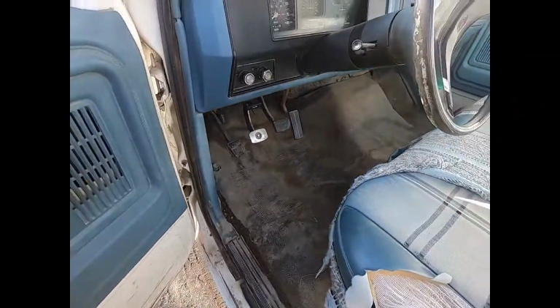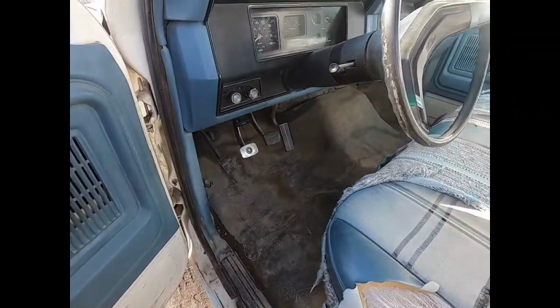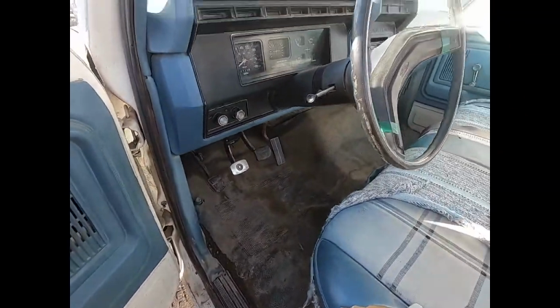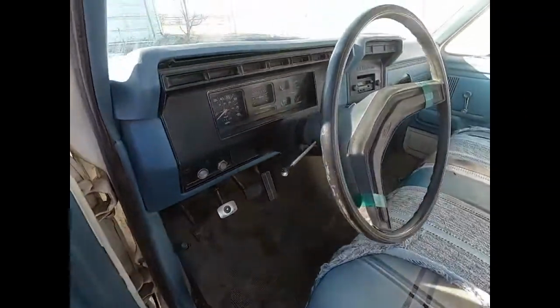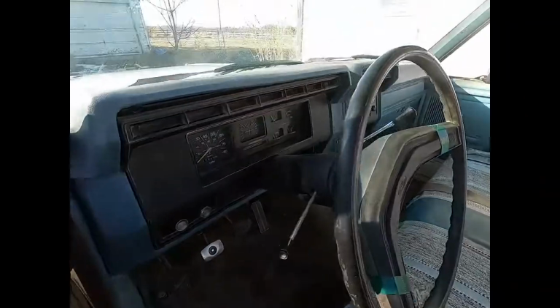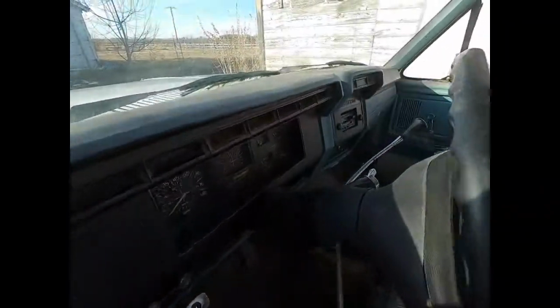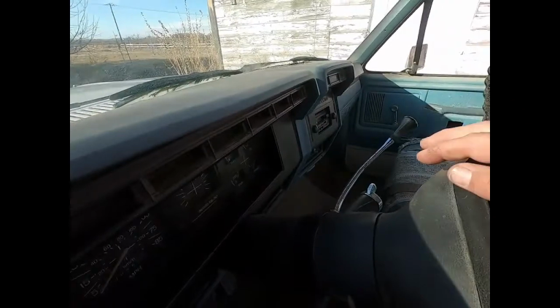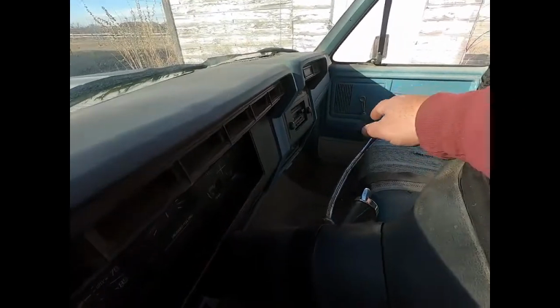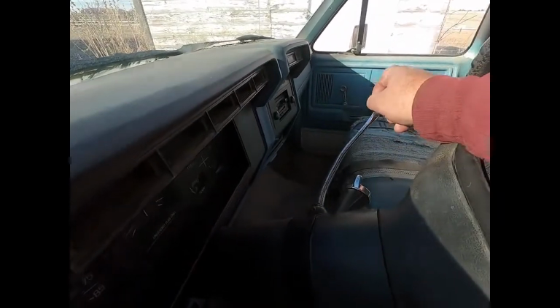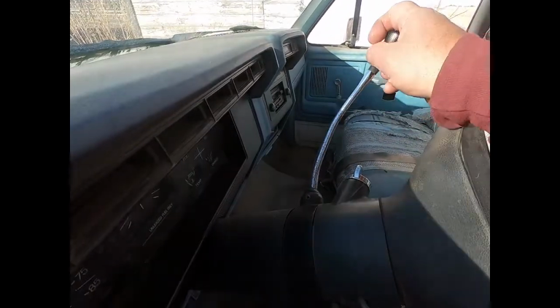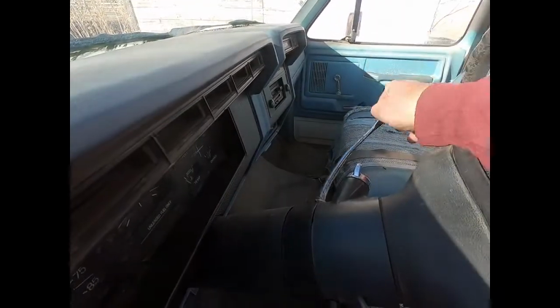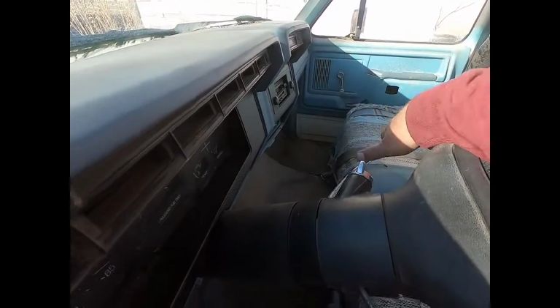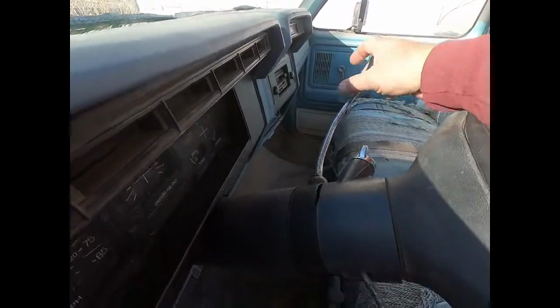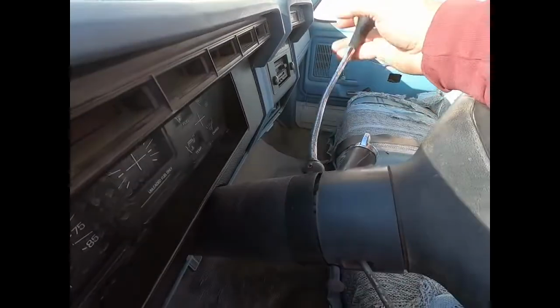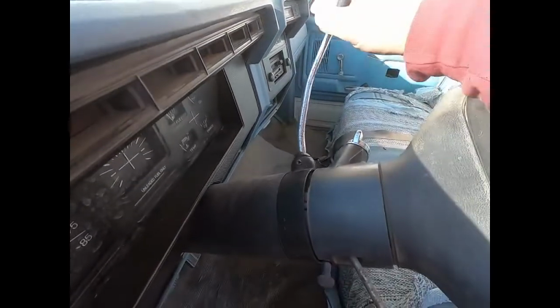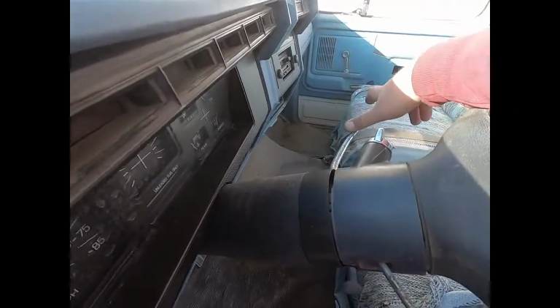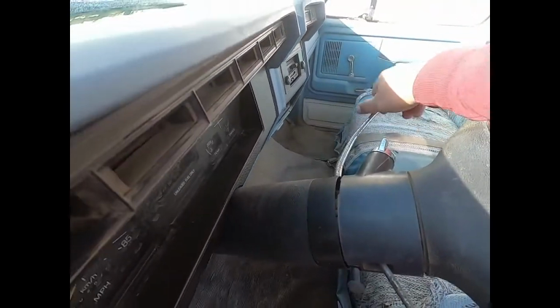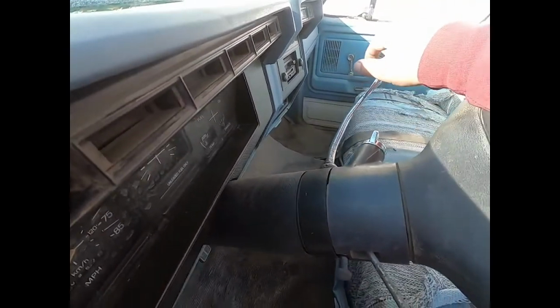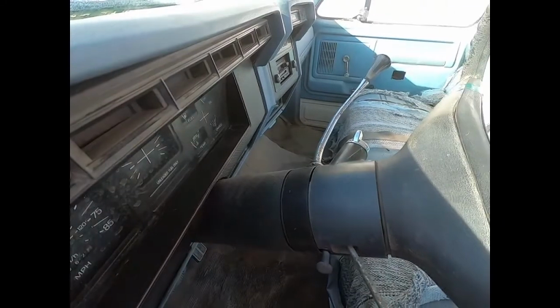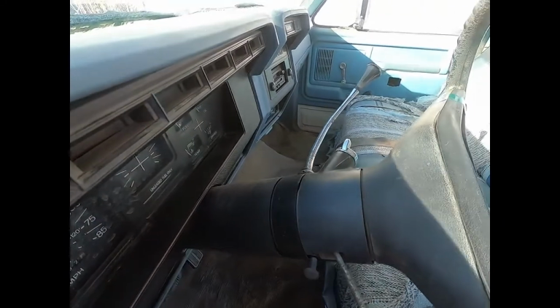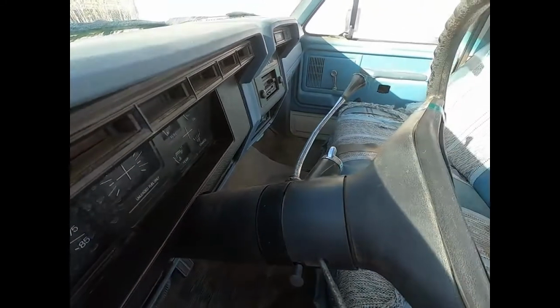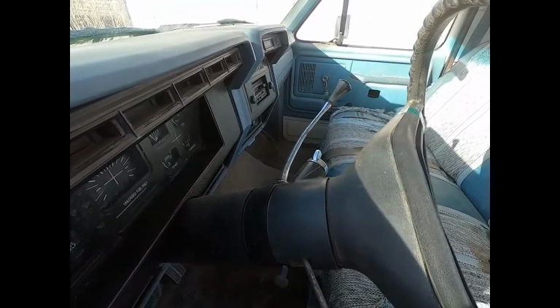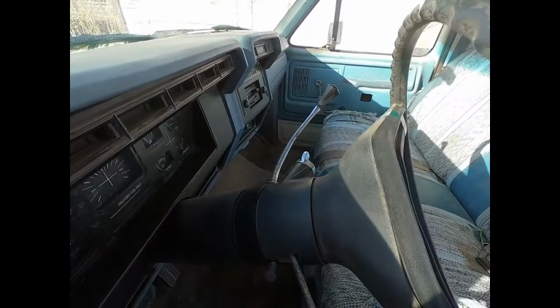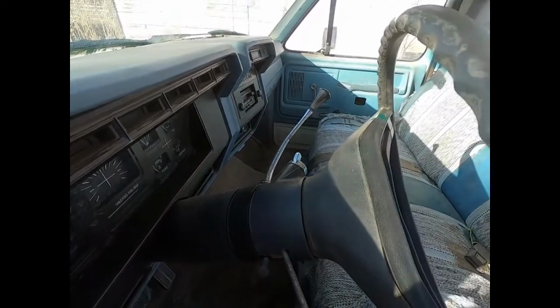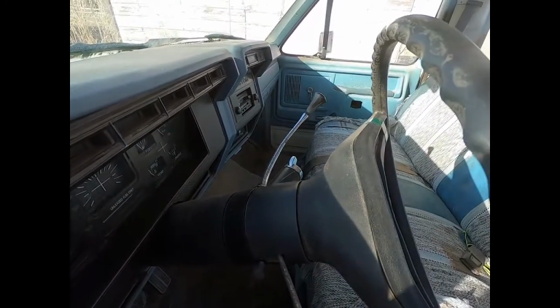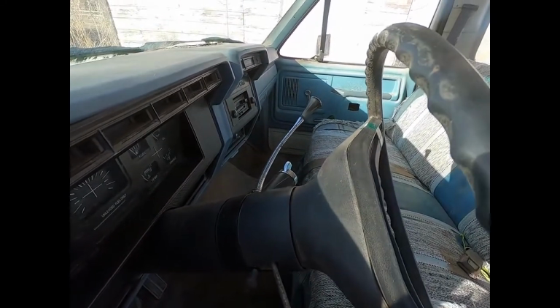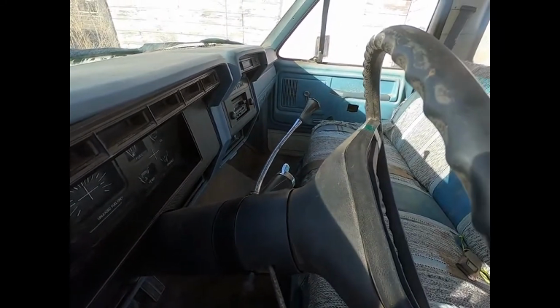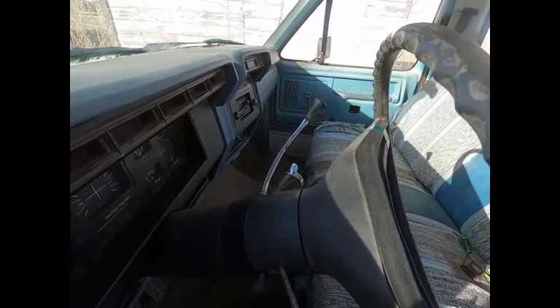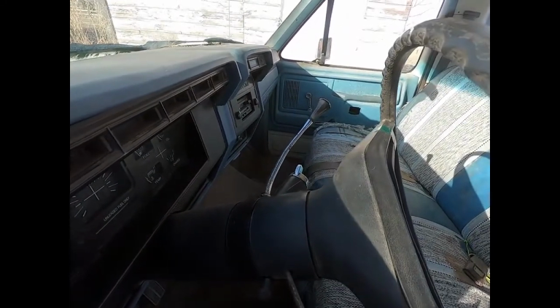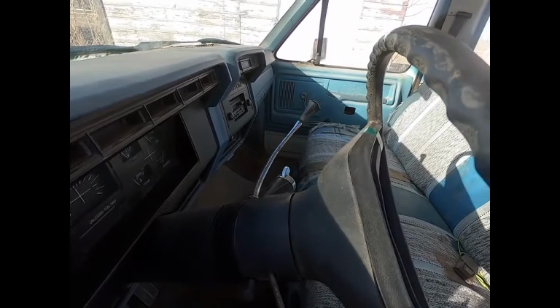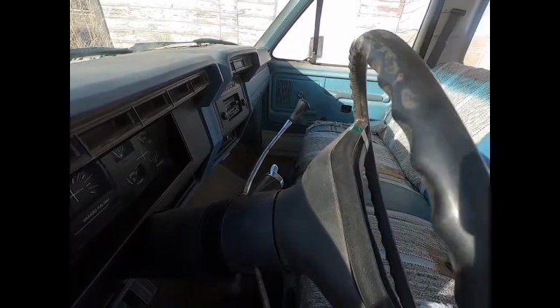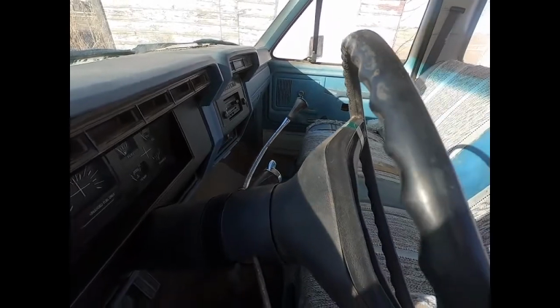She's a three on a tree, meaning the gear shift is up here on the column. It's not an automatic — it's a one, two, three, and a reverse. So yeah, that's a little different deal there that we're going to deal with.